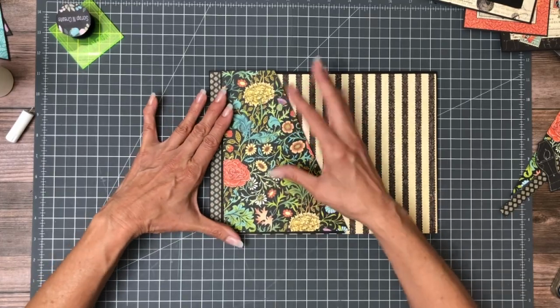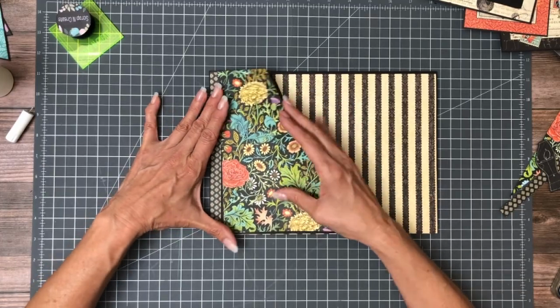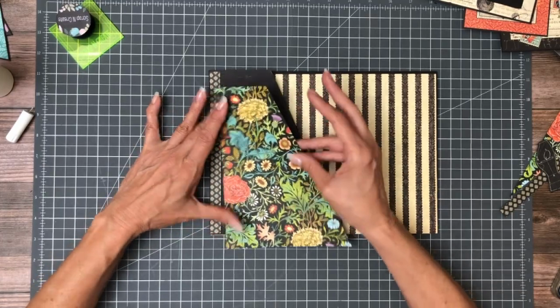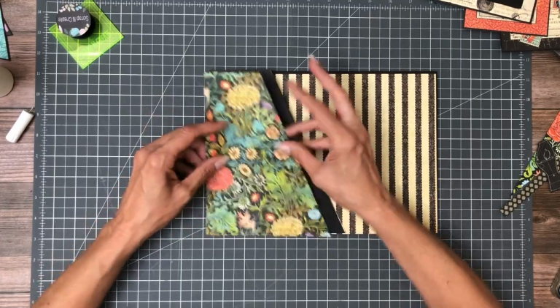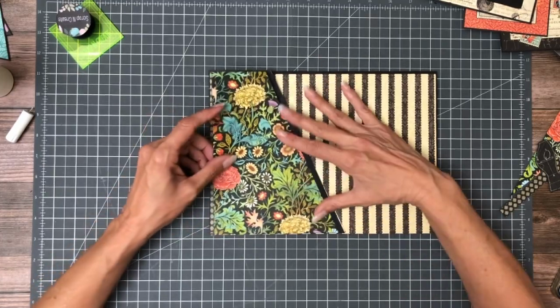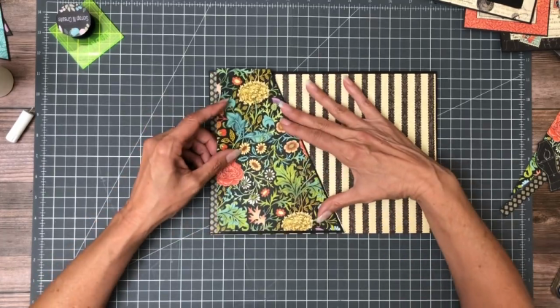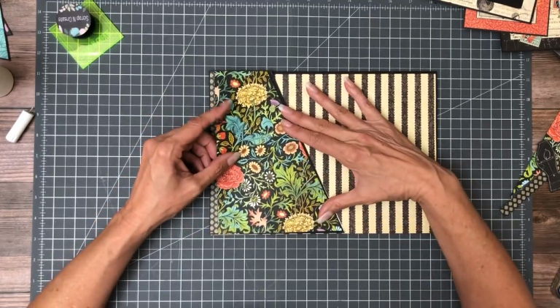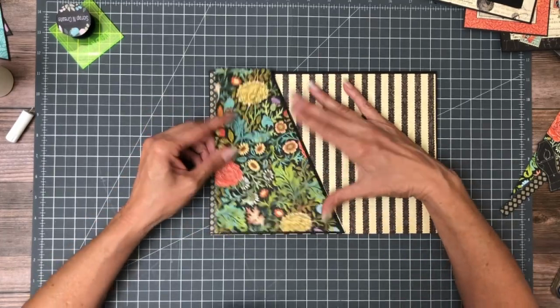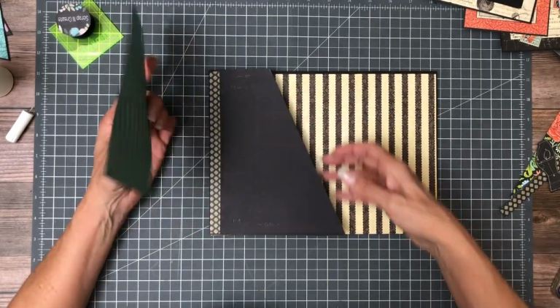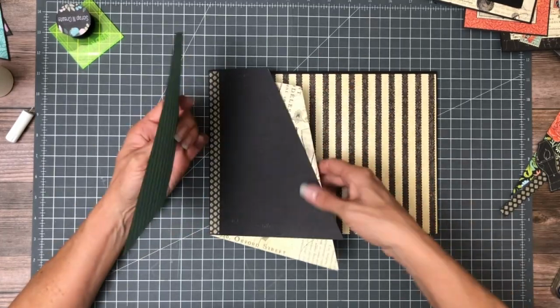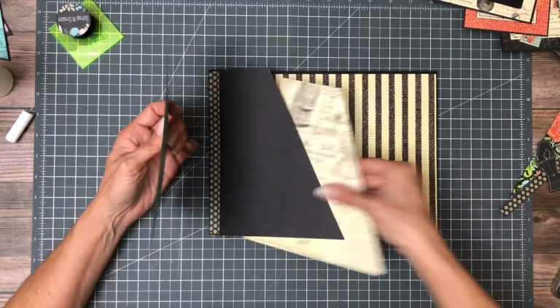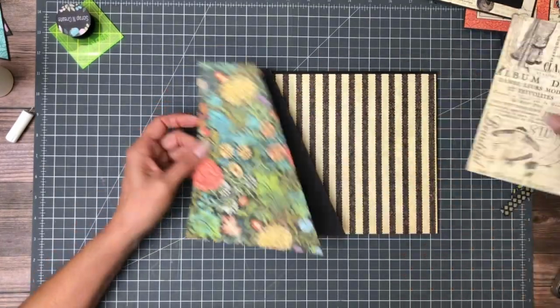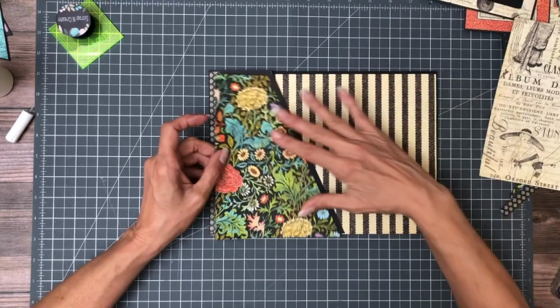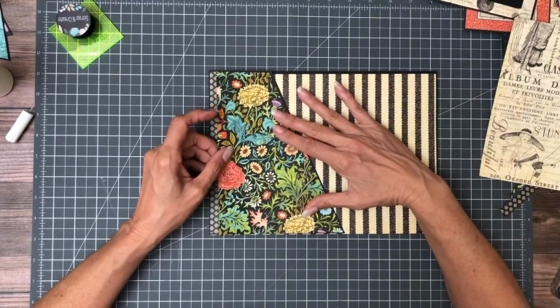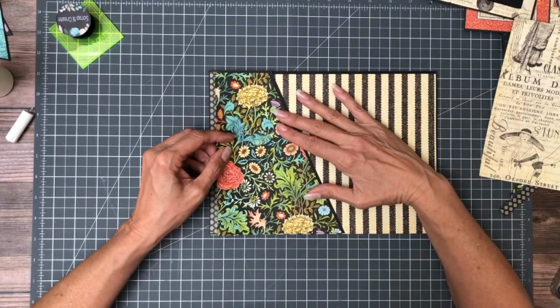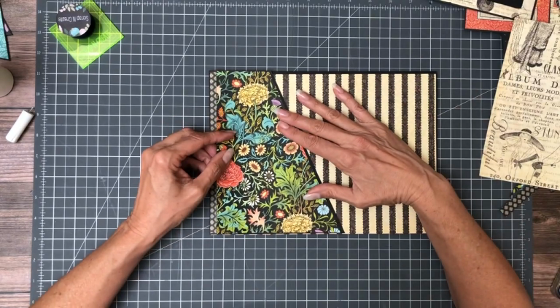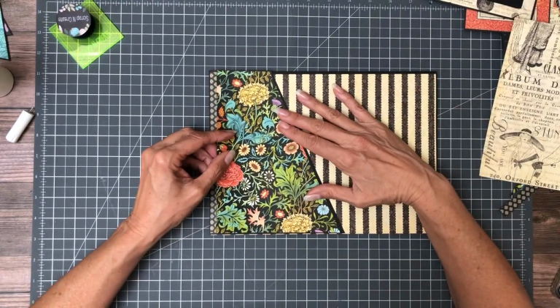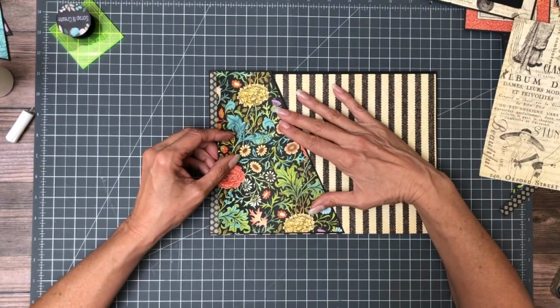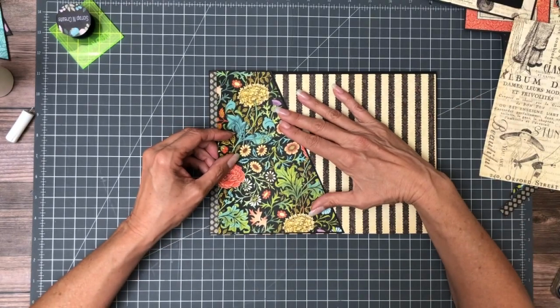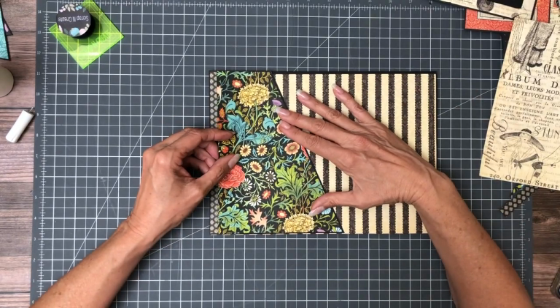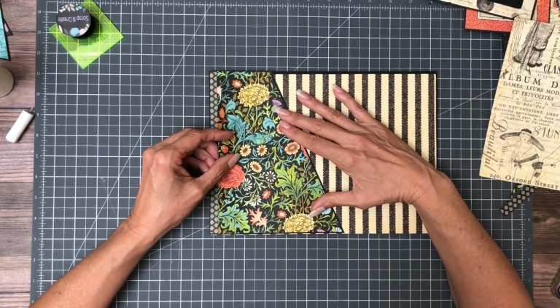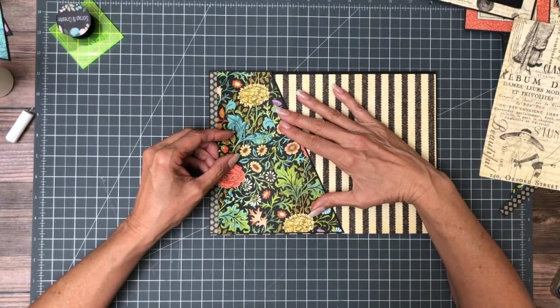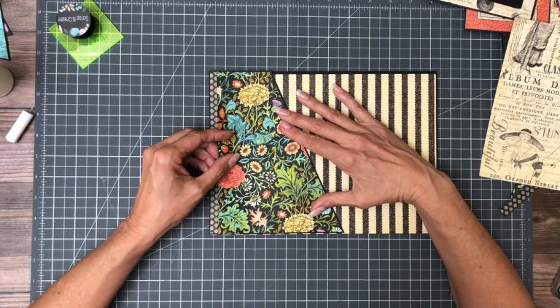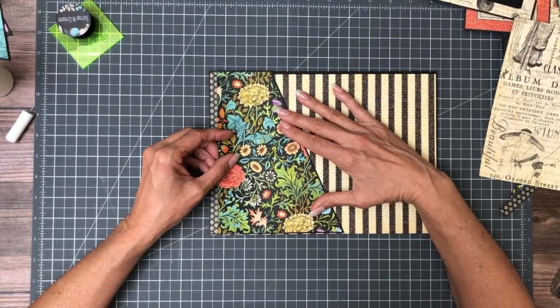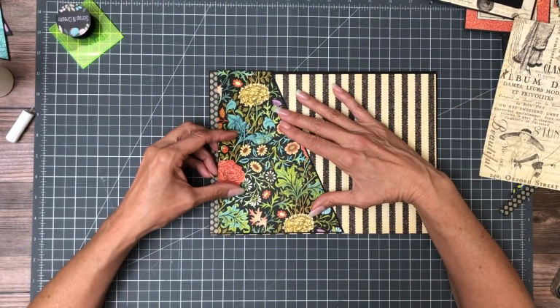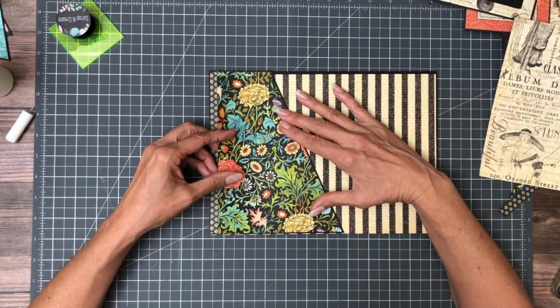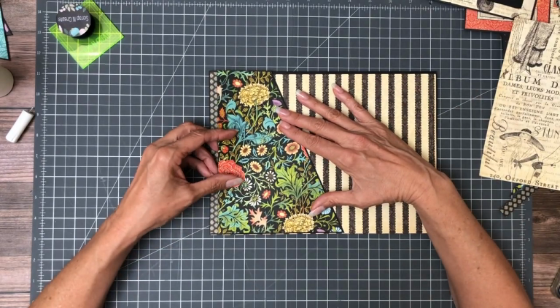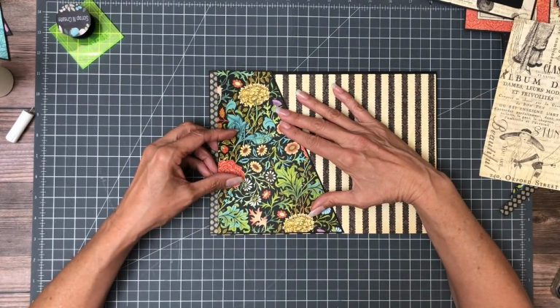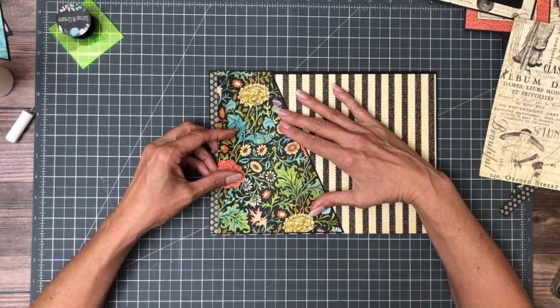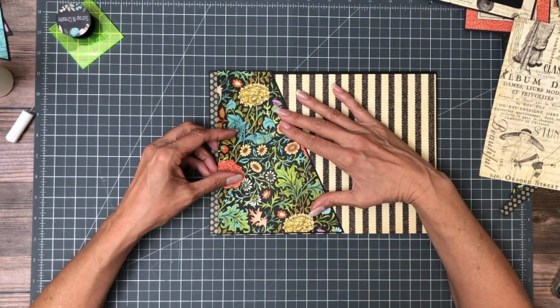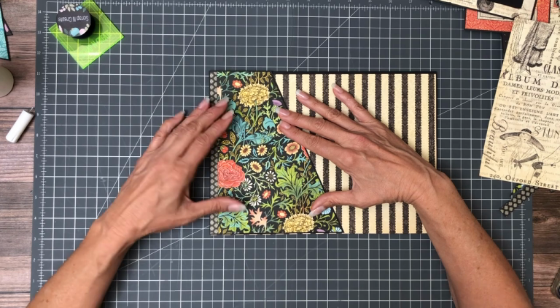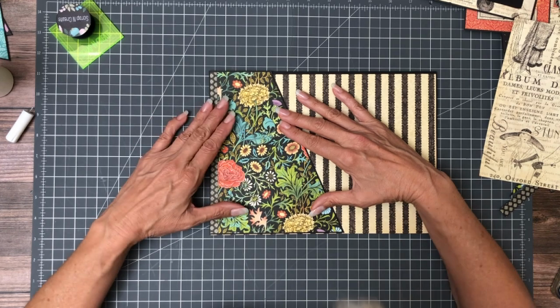So now I'm going to trim this down to fit just right, and it looks like I'm going to have to take off just a little bit.